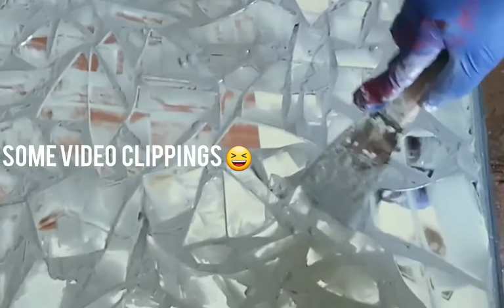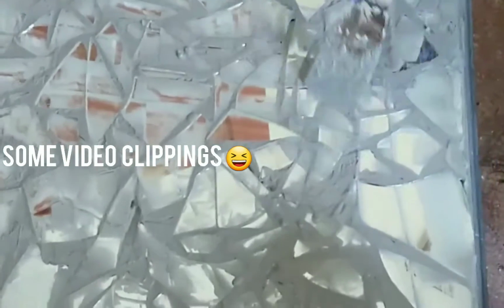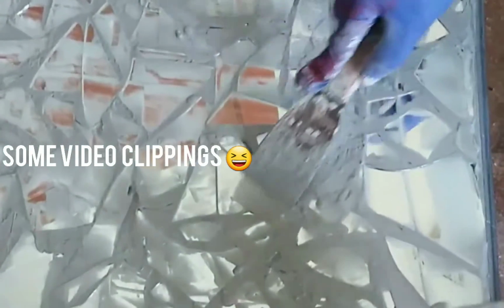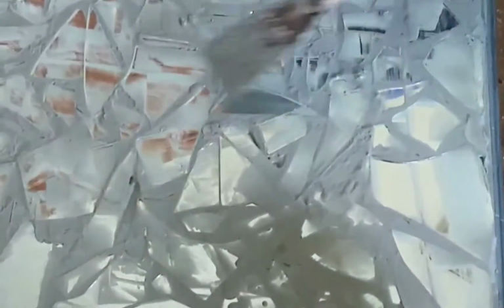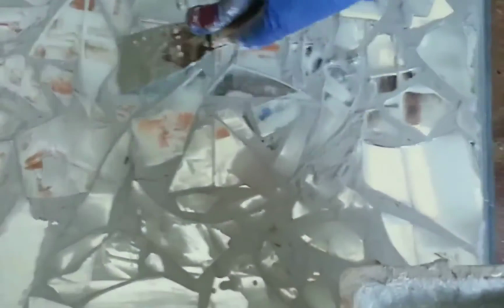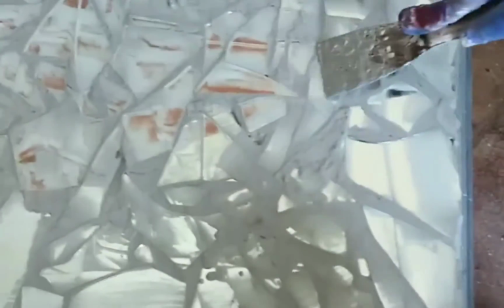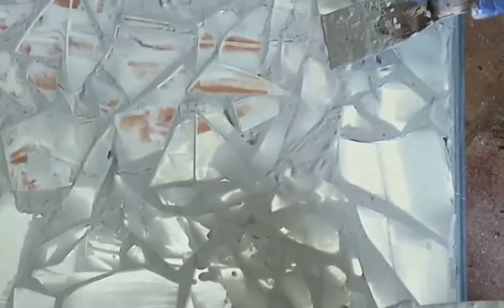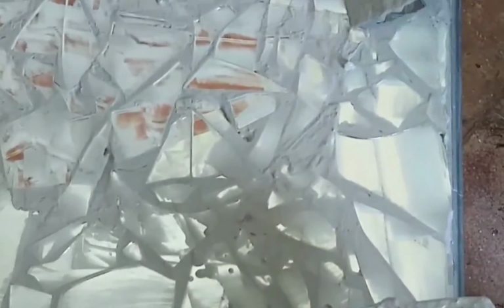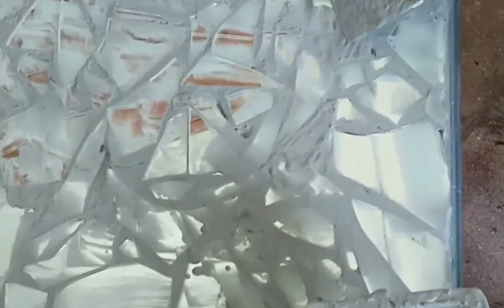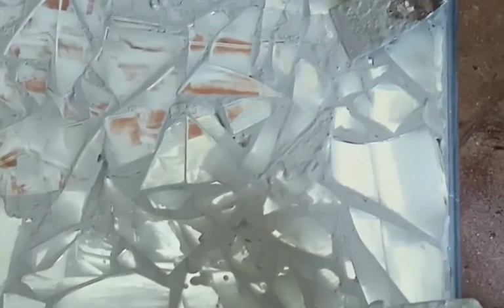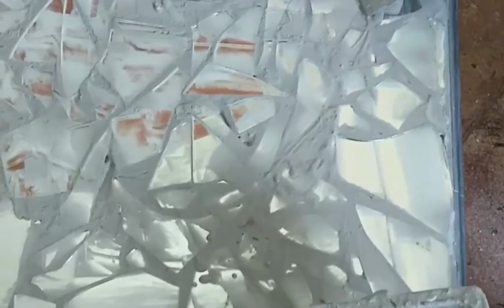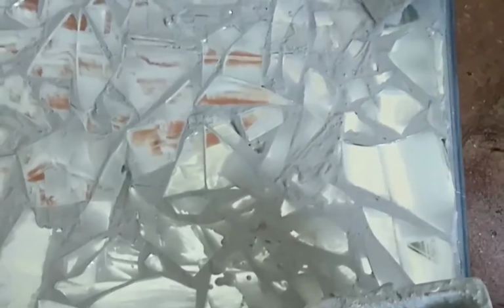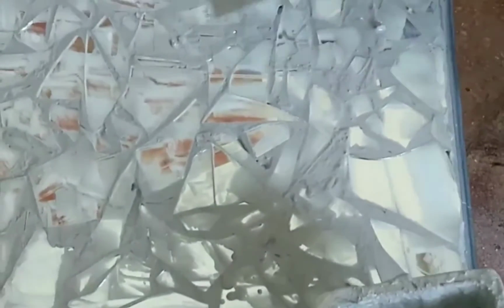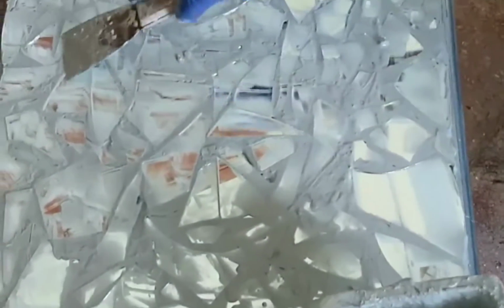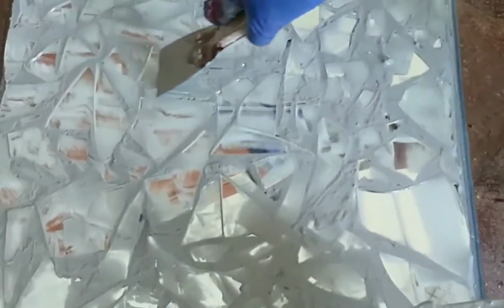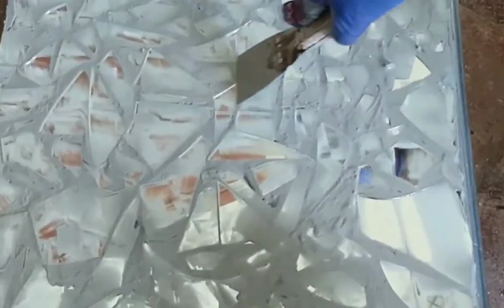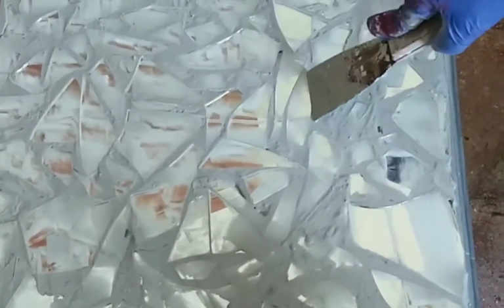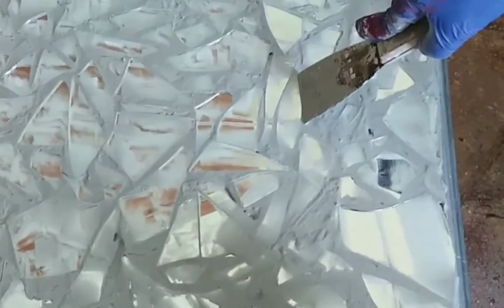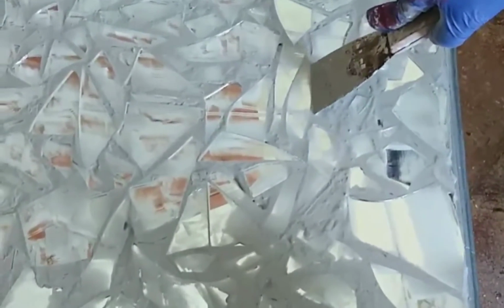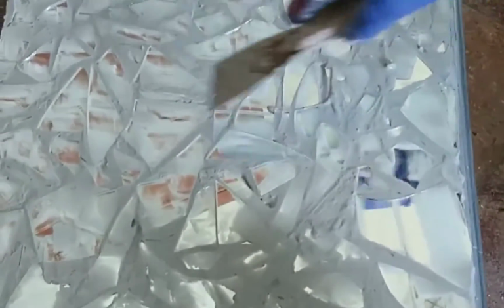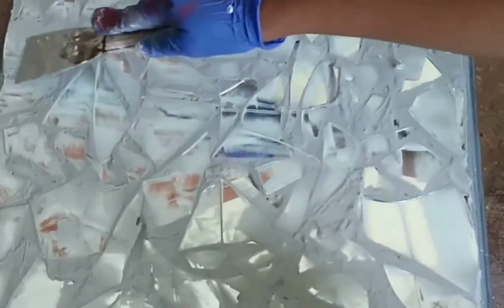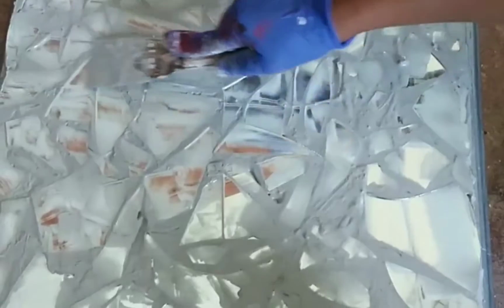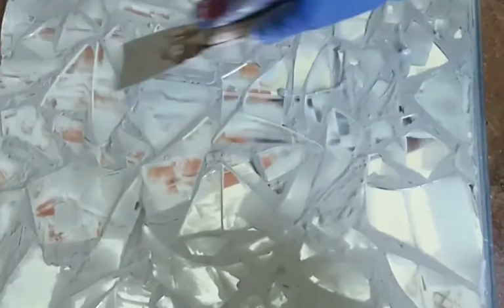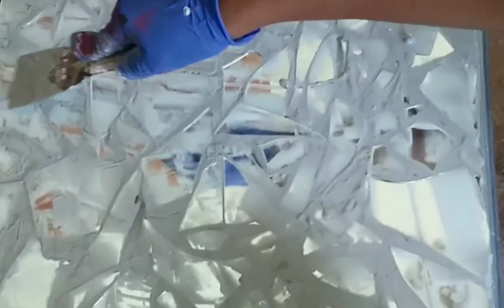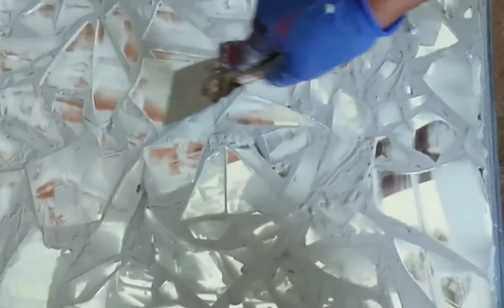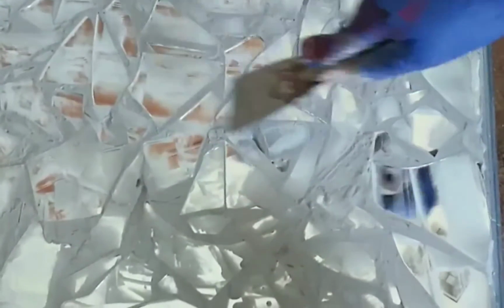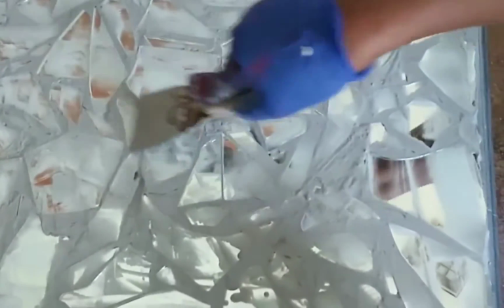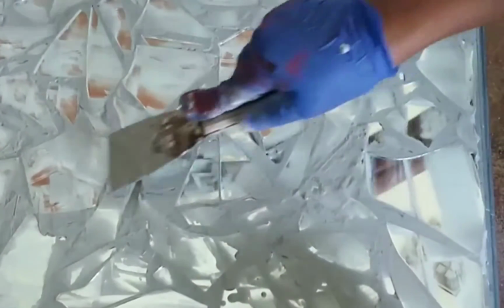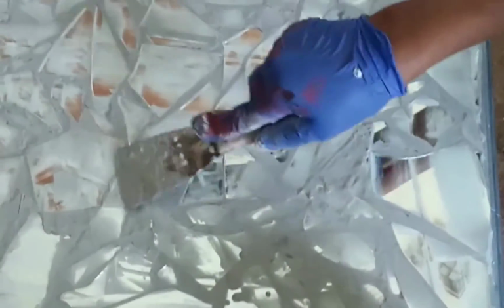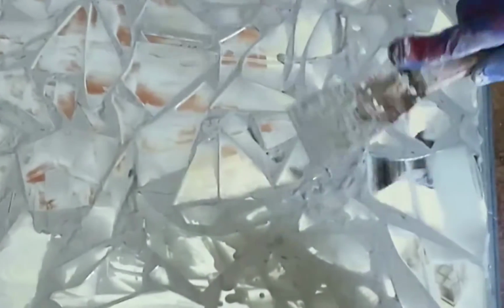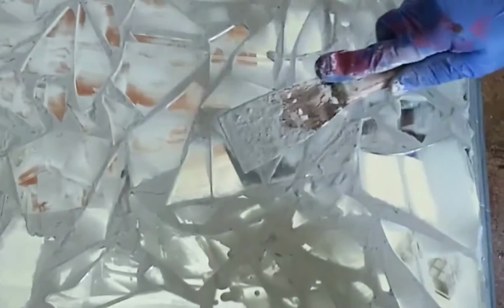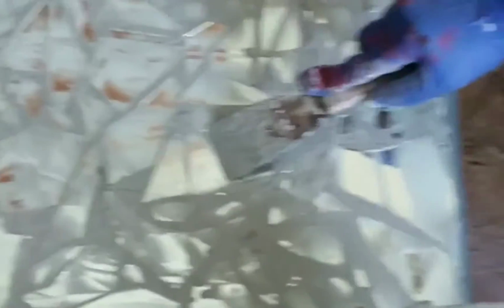I've sanded and spray painted it silver and I've already adhered the mirror tiles to the top using tile tinset. Once that was done I allowed it to dry for at least an hour.